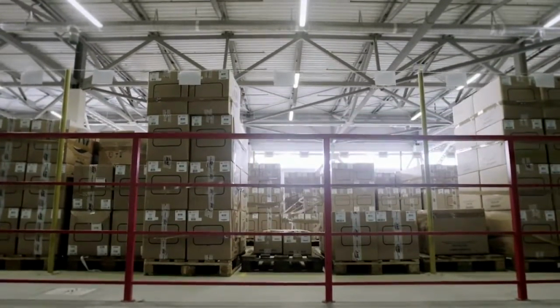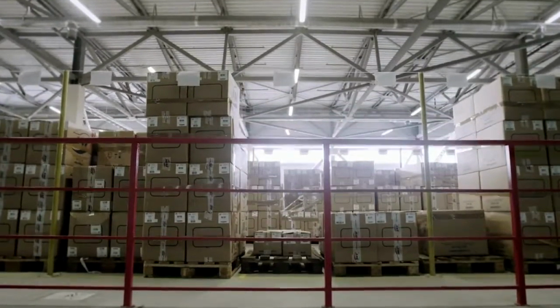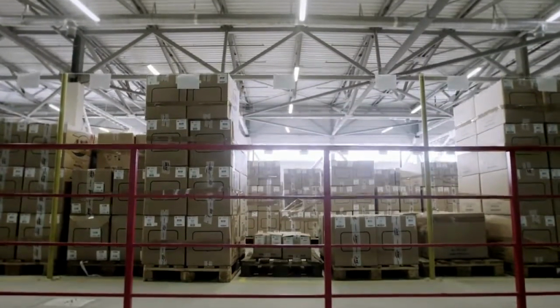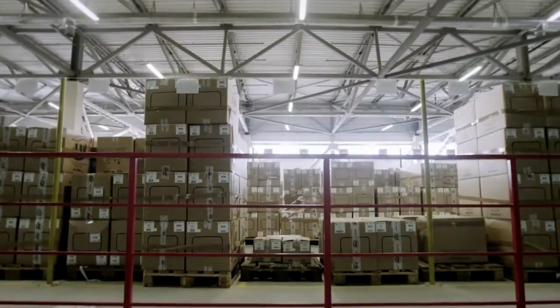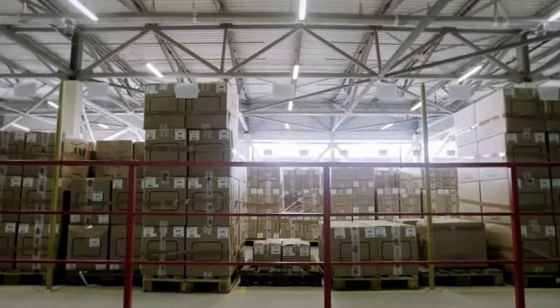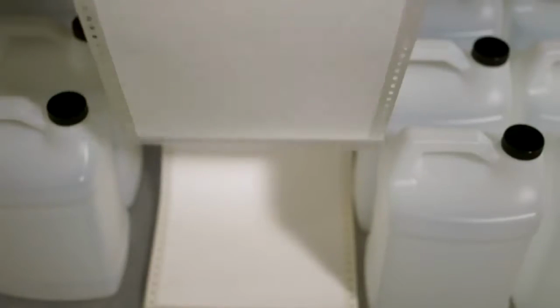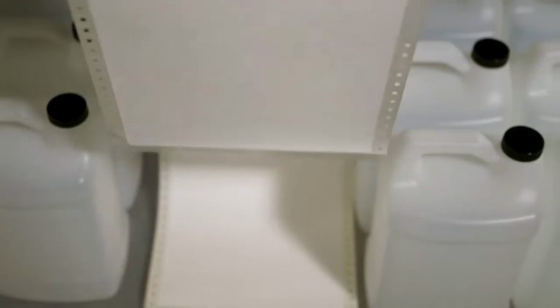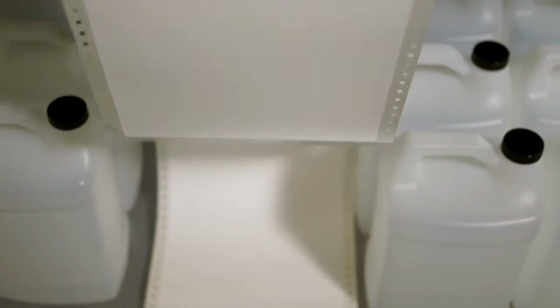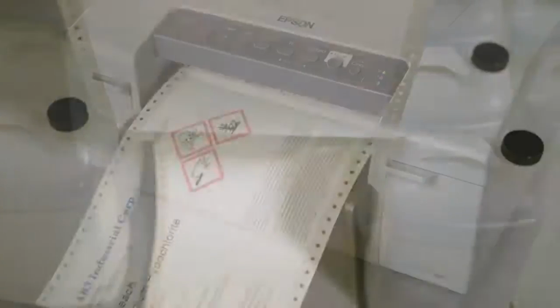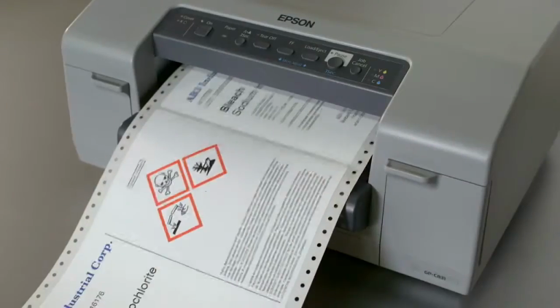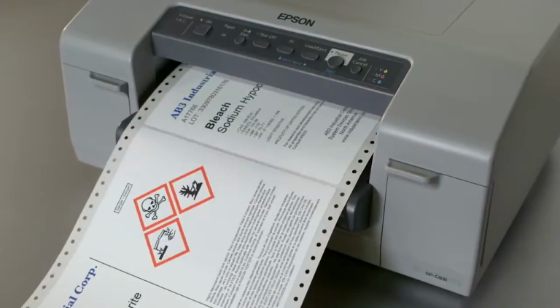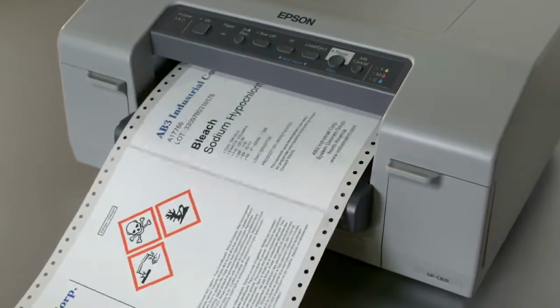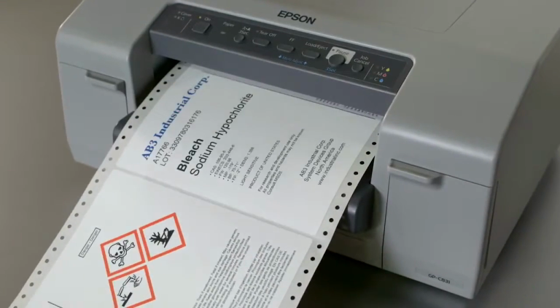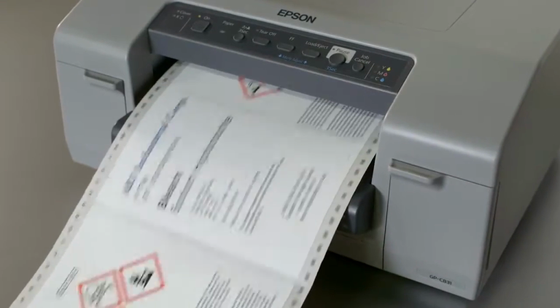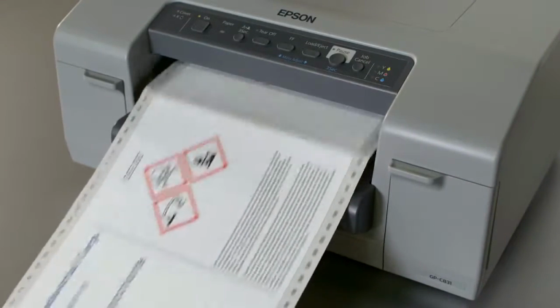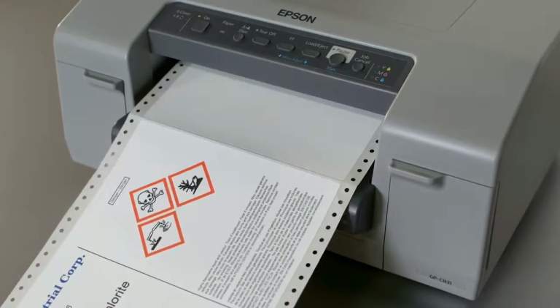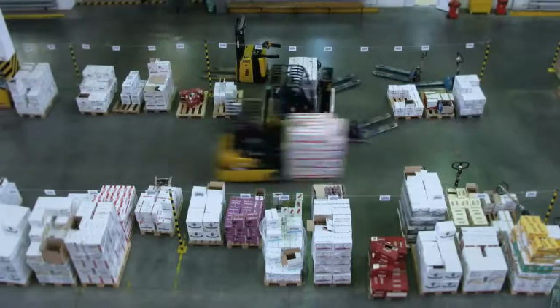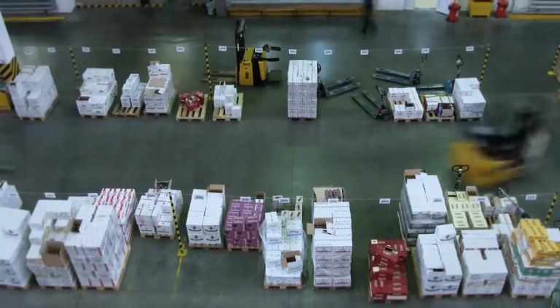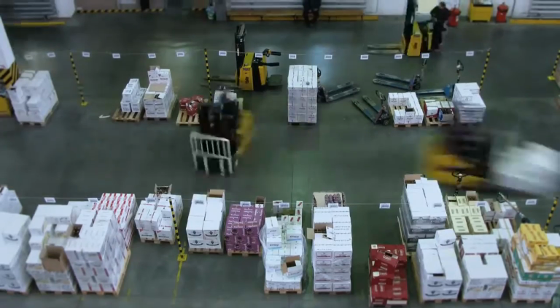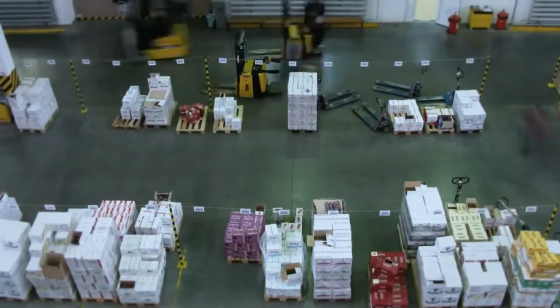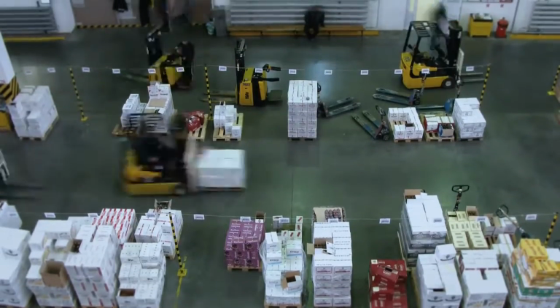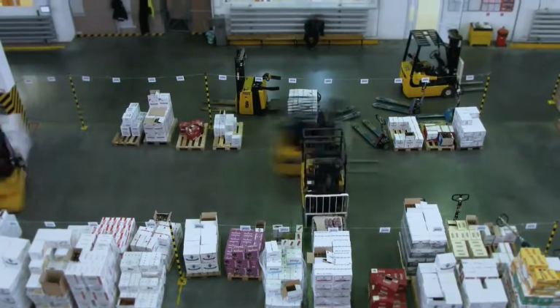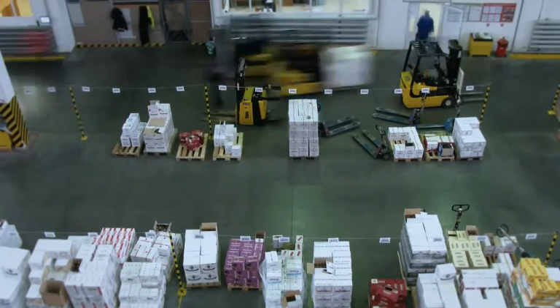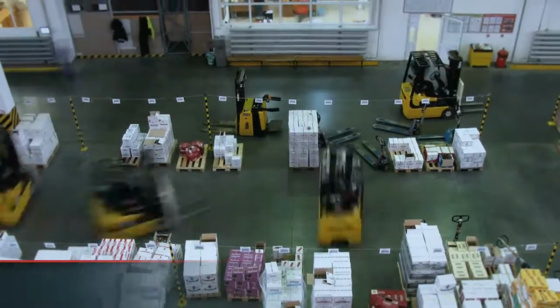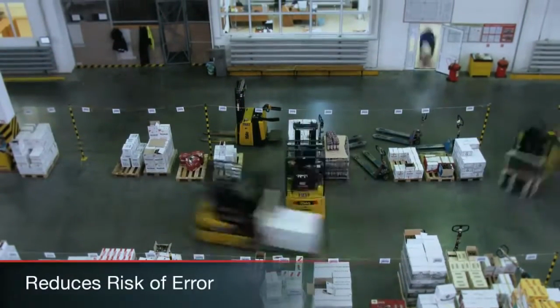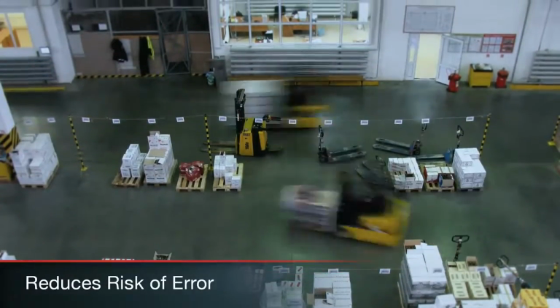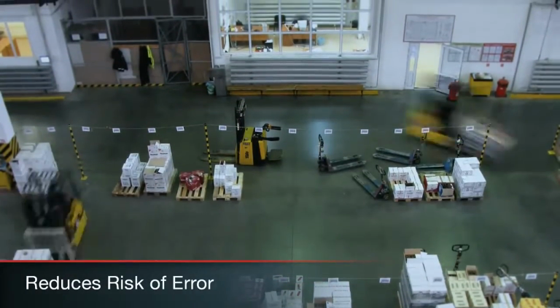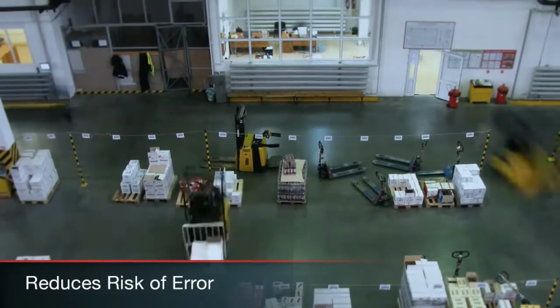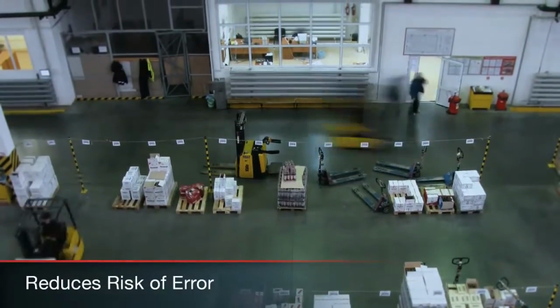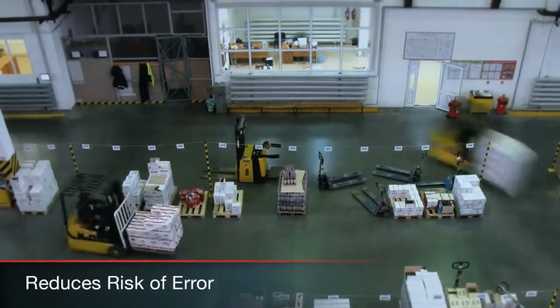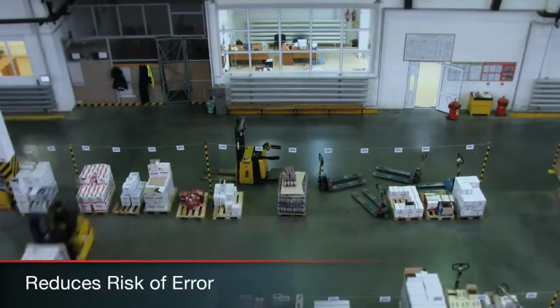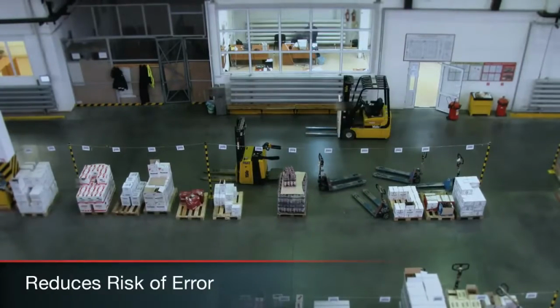No more oversized inventory of pre-printed stock, and no more lost time changing from one pre-print roll to another. On-demand printing puts more power in your hands, helping reduce the risk of error in mismatching templates to pre-printed stock.